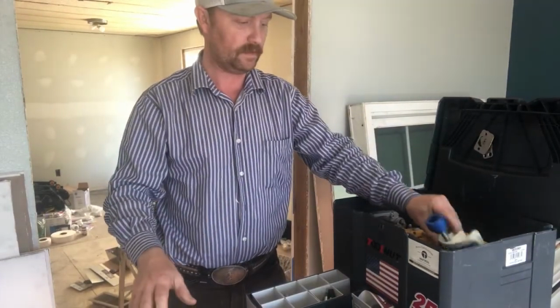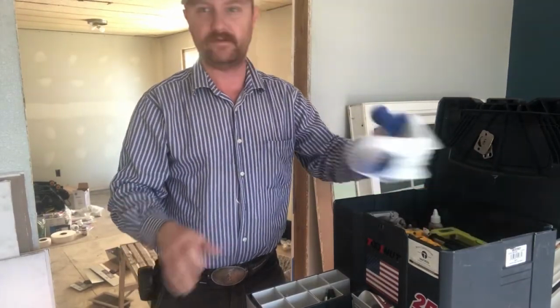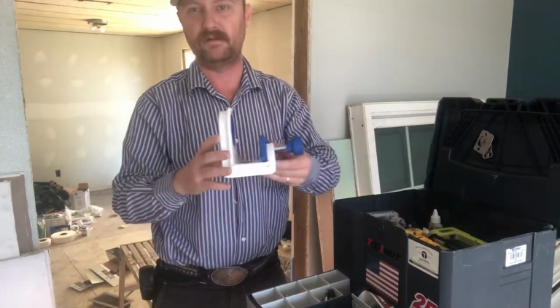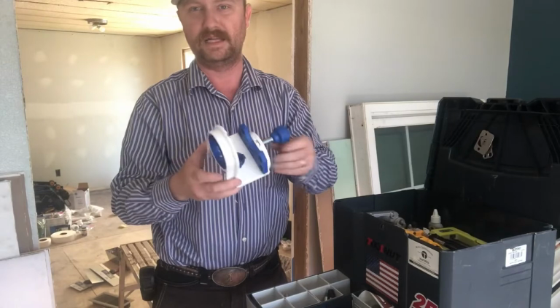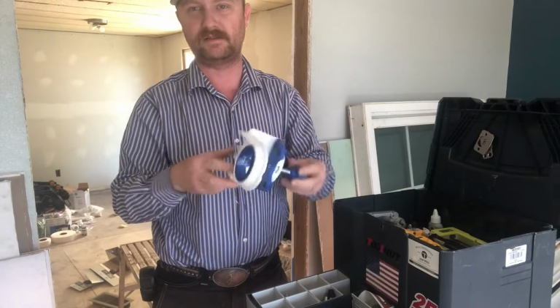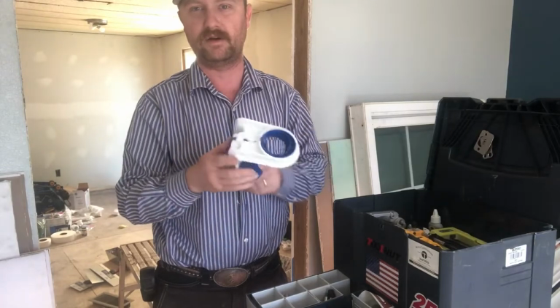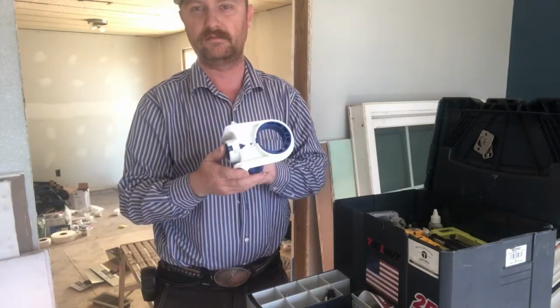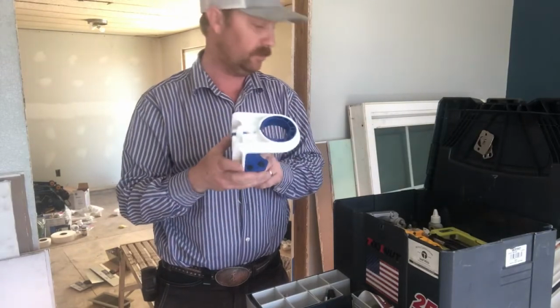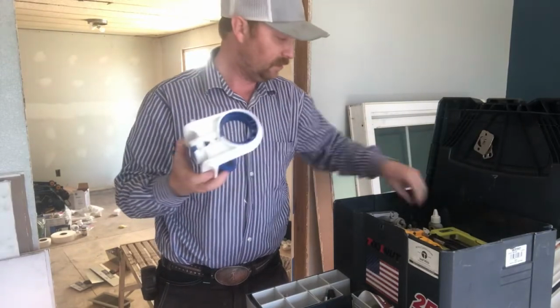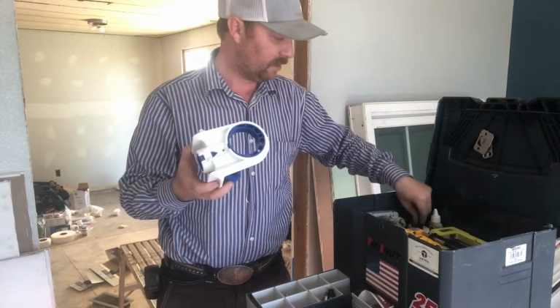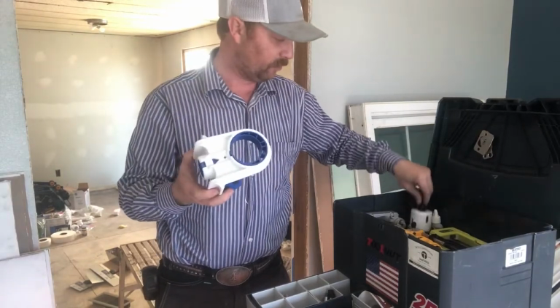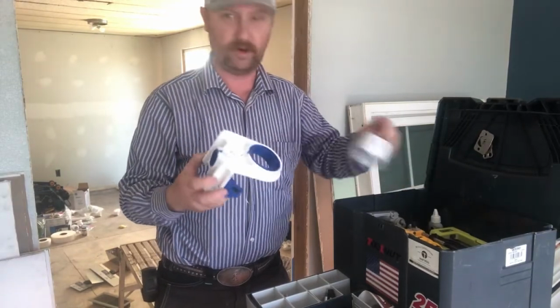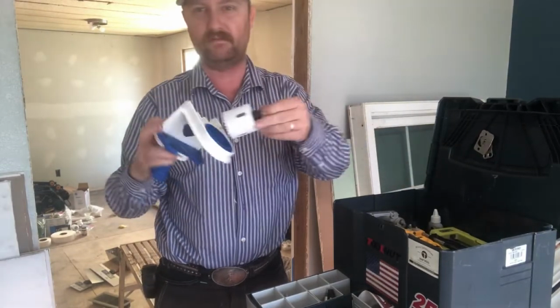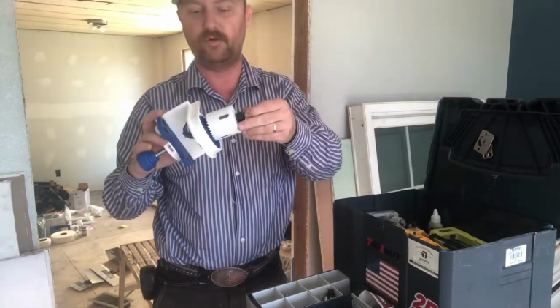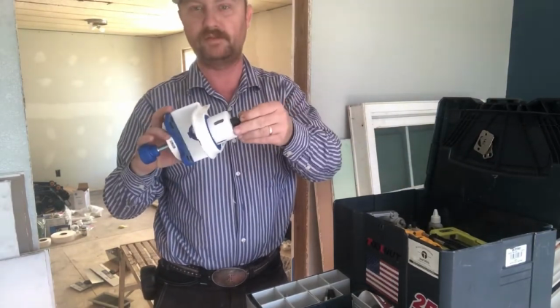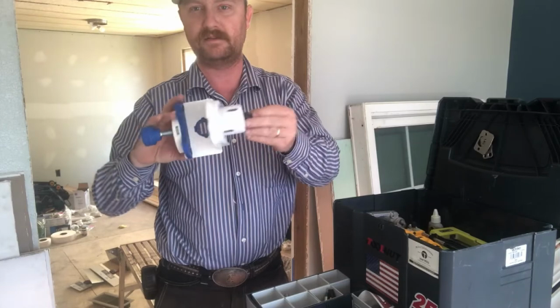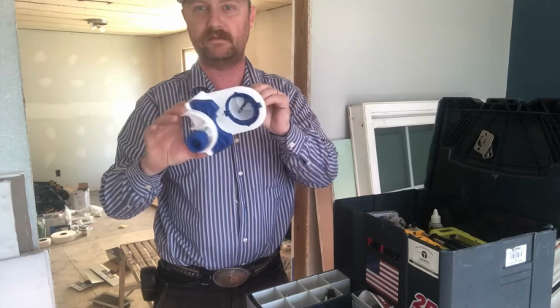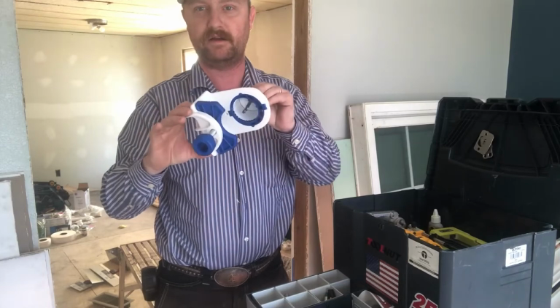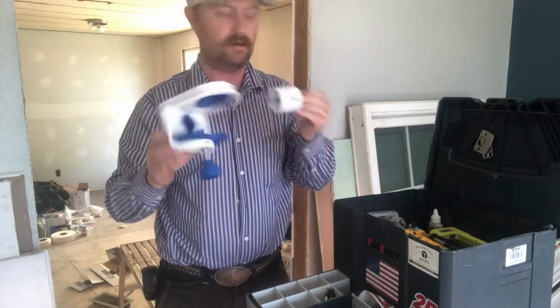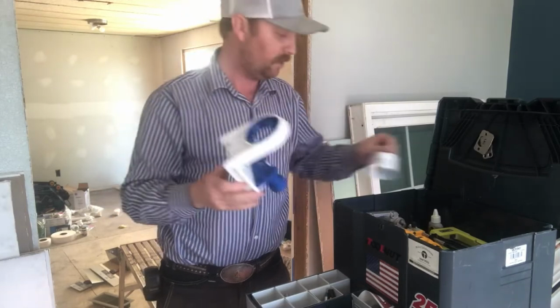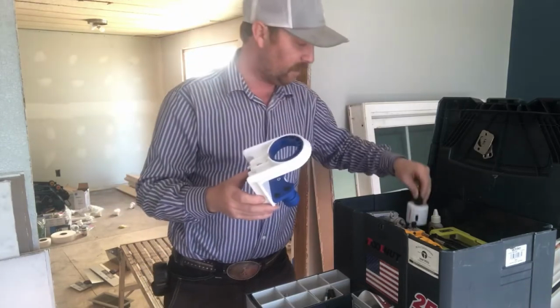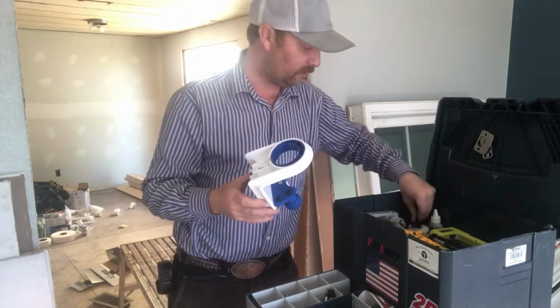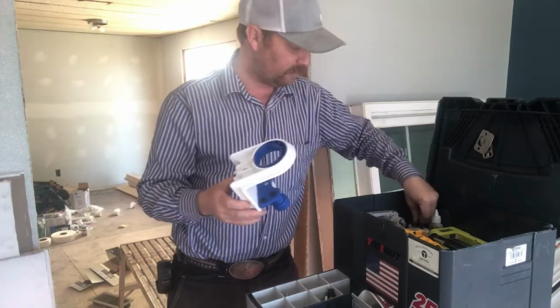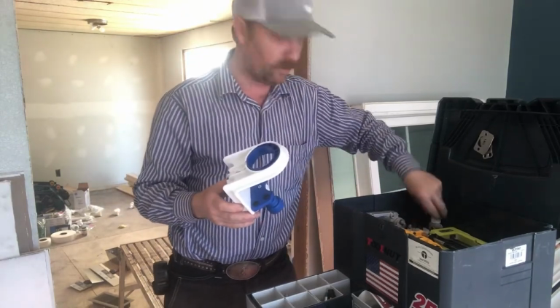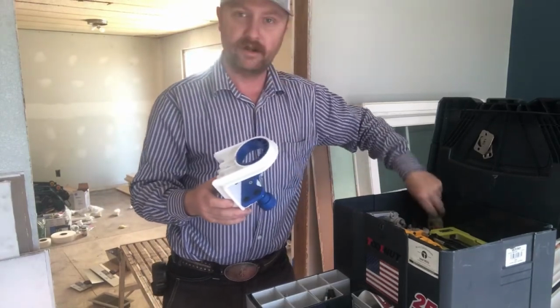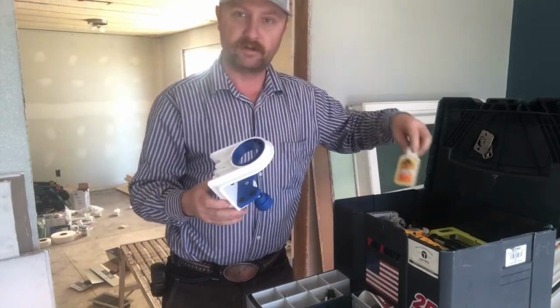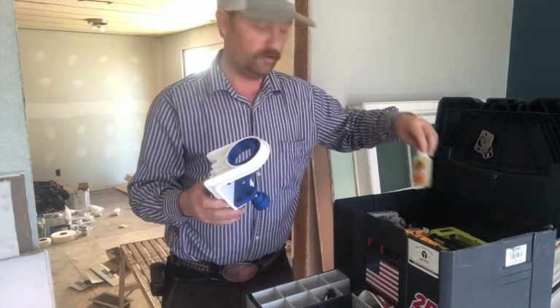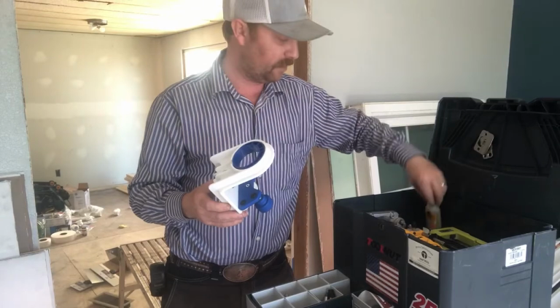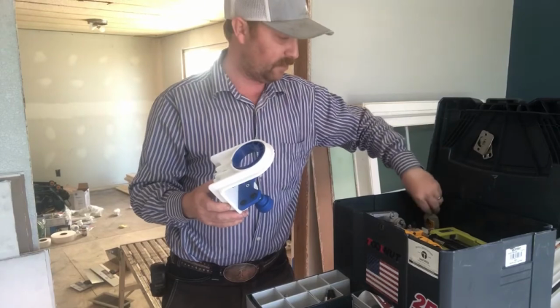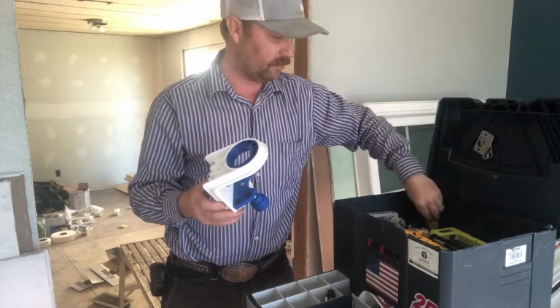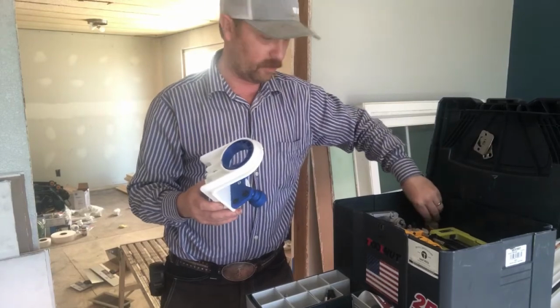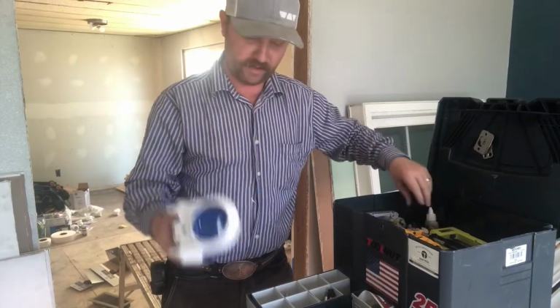I have the Lenox drill setup for boring new doorknob sets right here, sitting in the corner, and a little glue for if you get any tear-out while you're working.